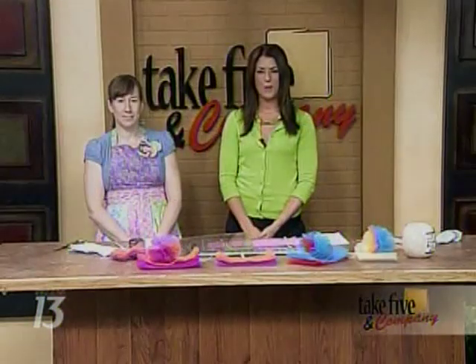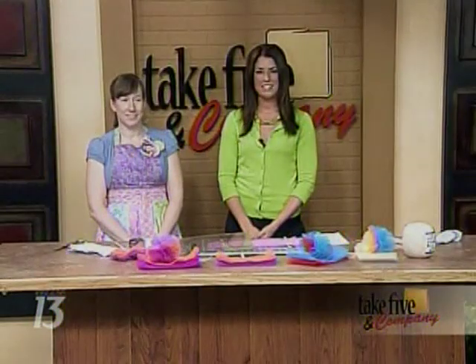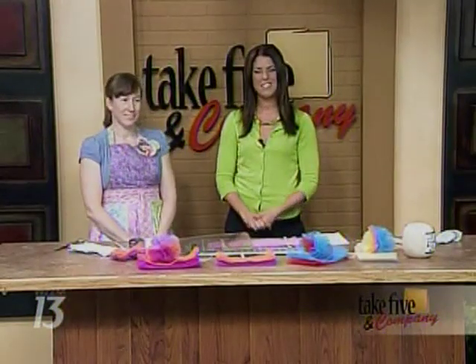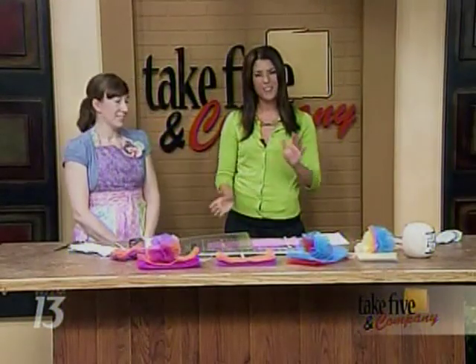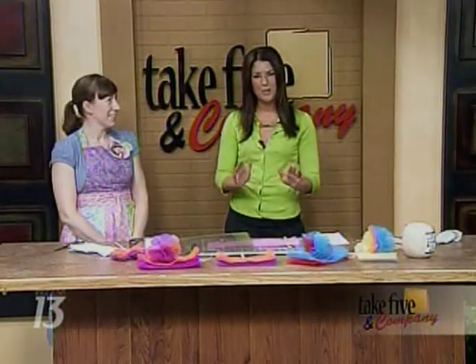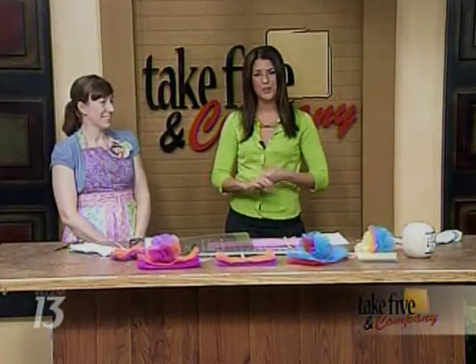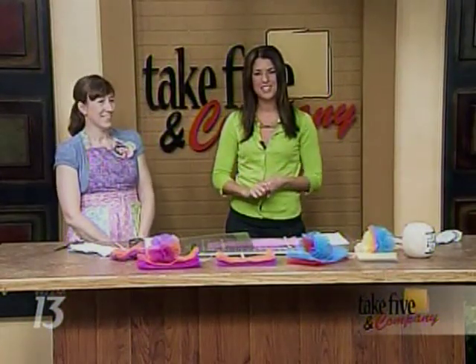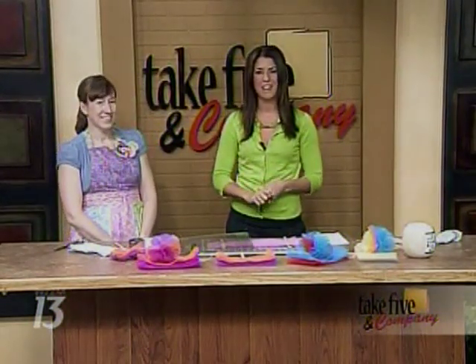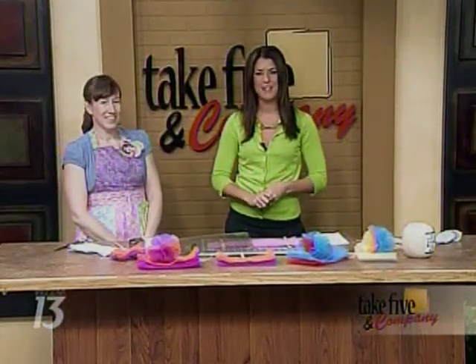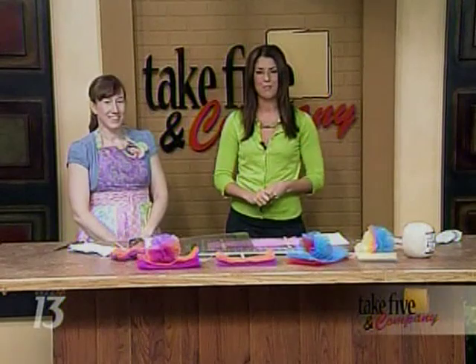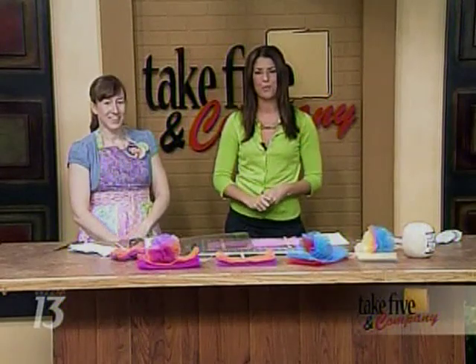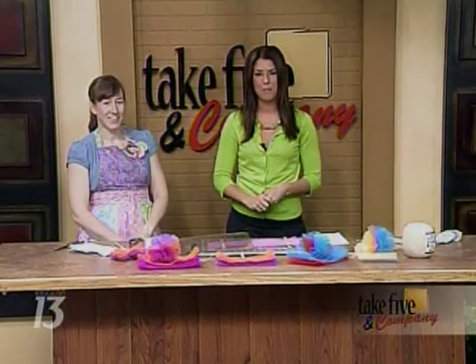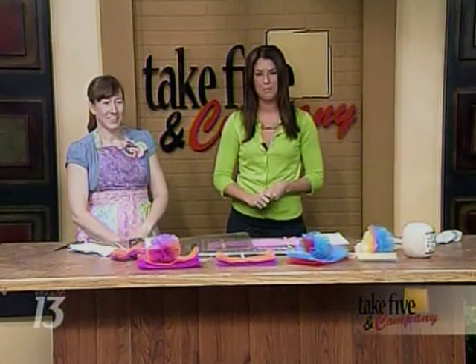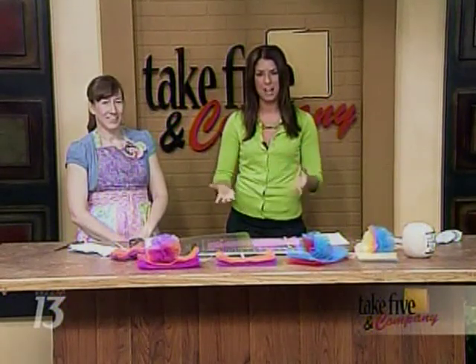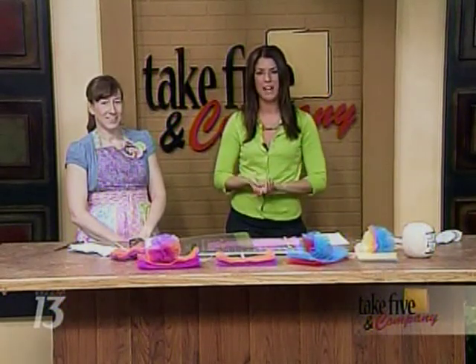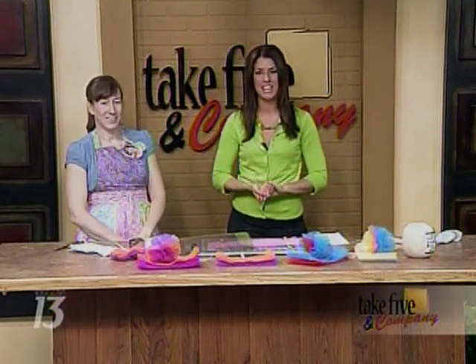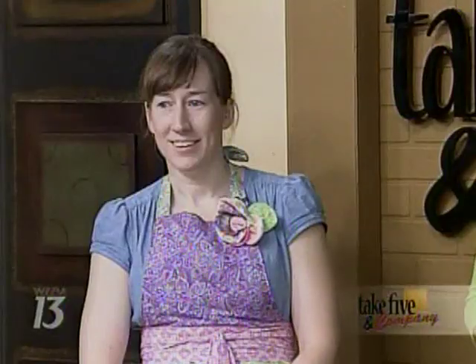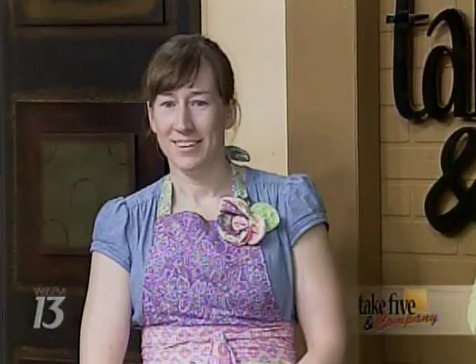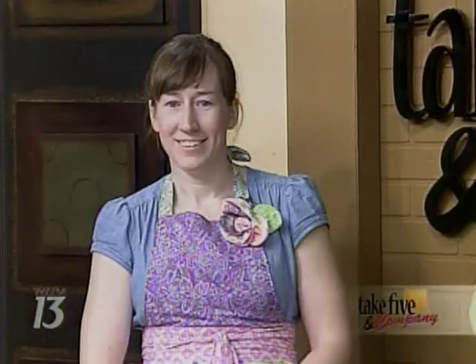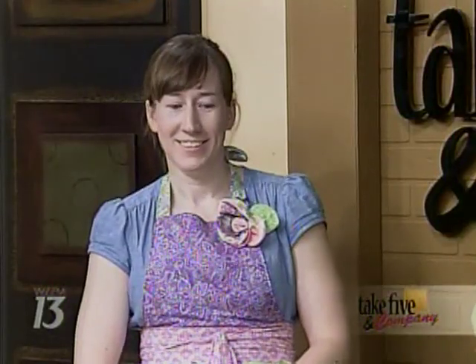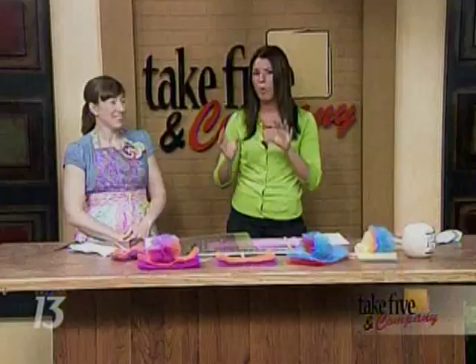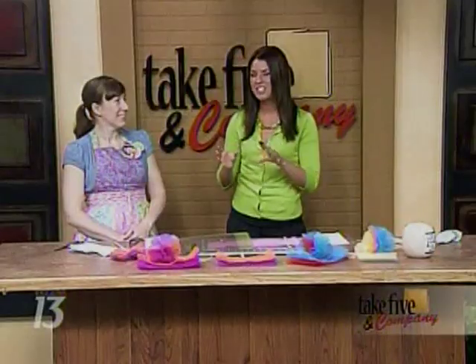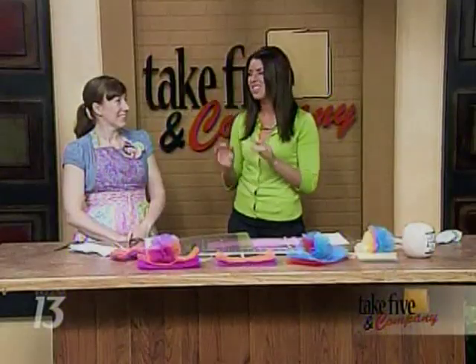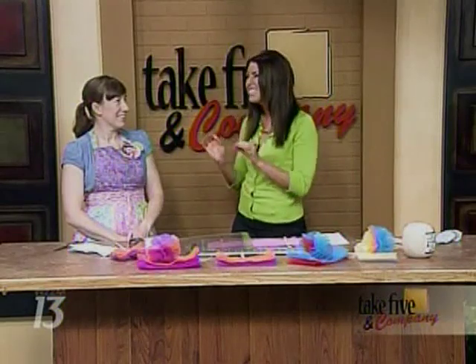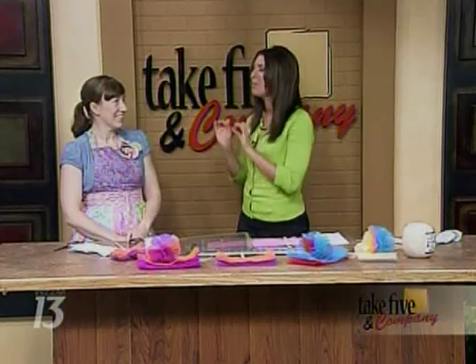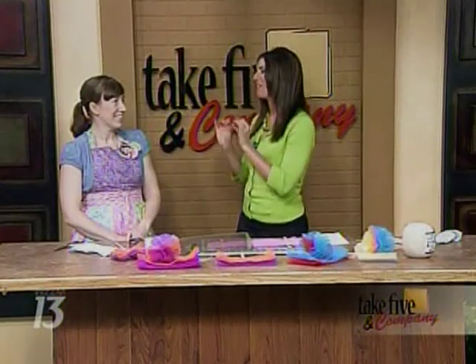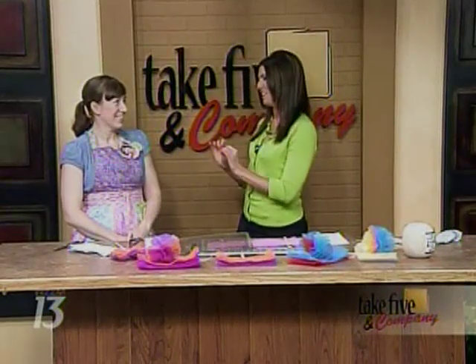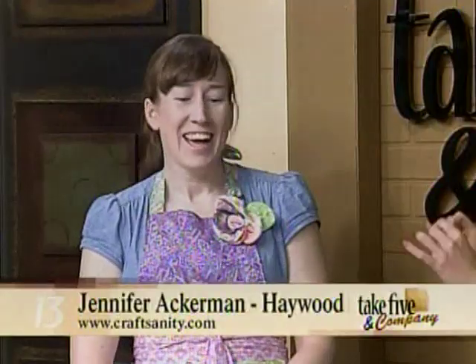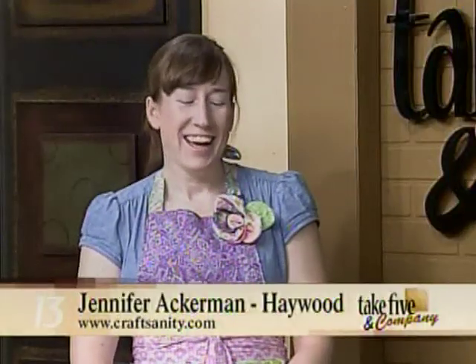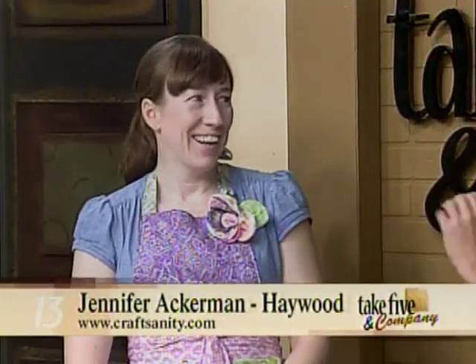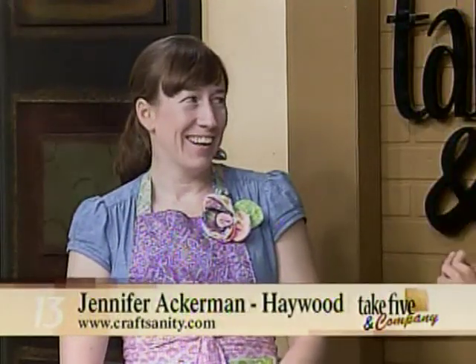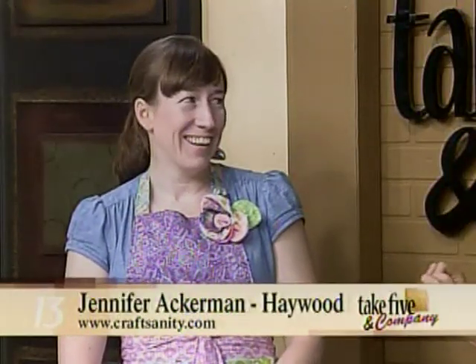Welcome back. Today we're getting all crafty with our chores. Jennifer Ackerman Haywood from the Grand Rapids Press and Craftsanity.com is here to show us how to make washing dishes a little more fun. Now I'm dying to hear how this is possible.